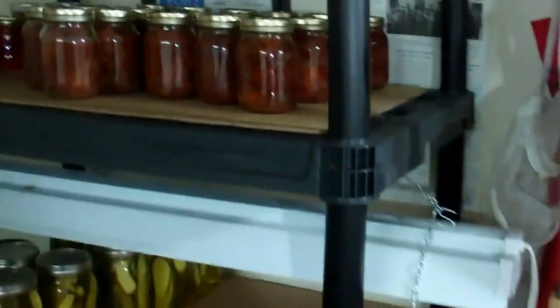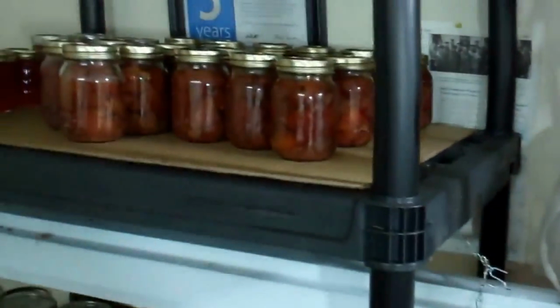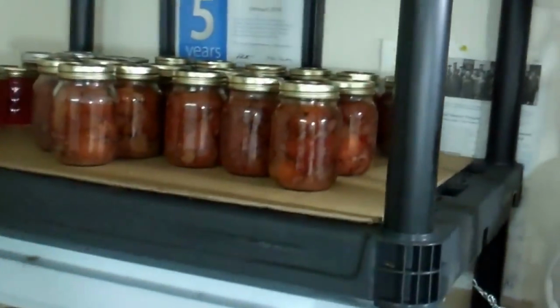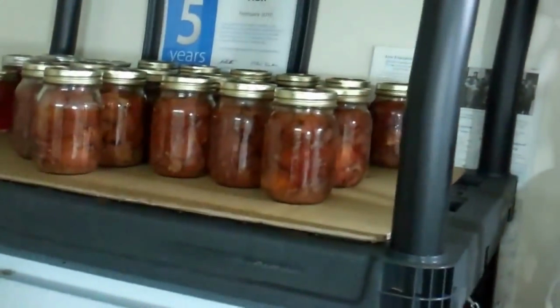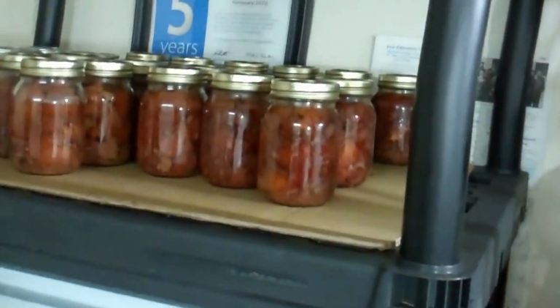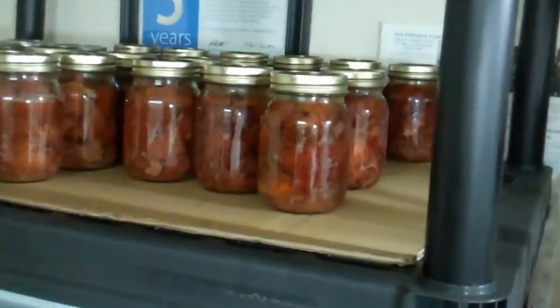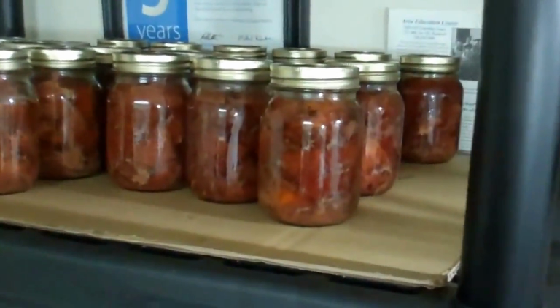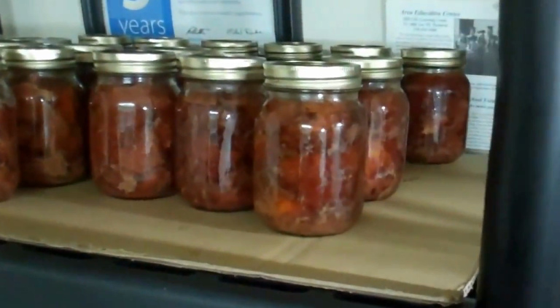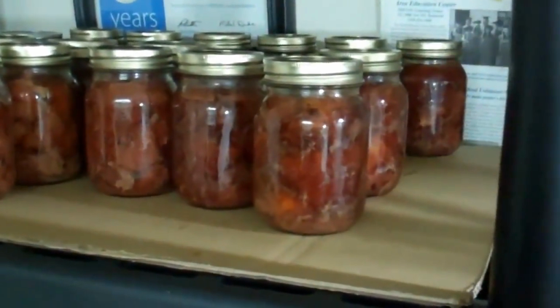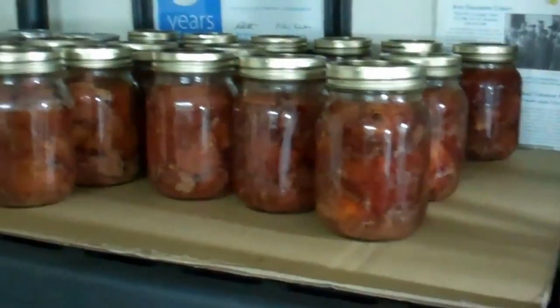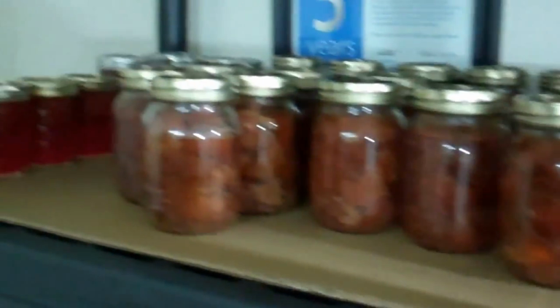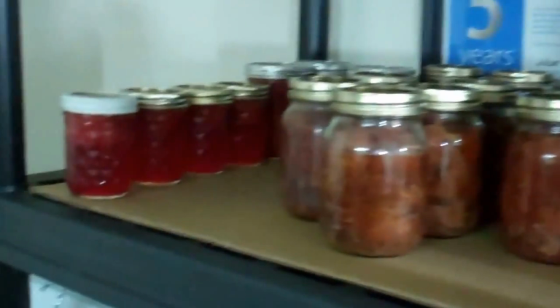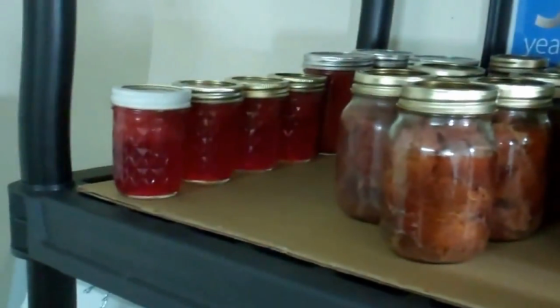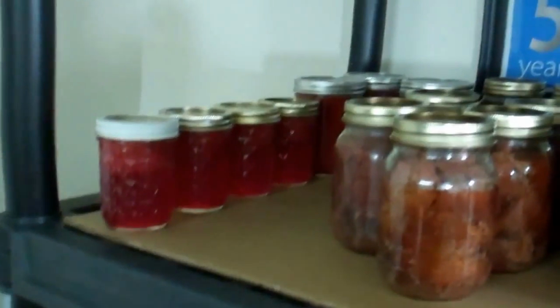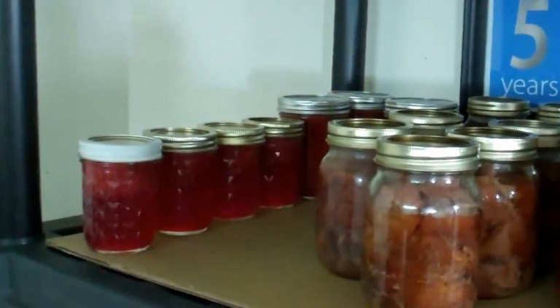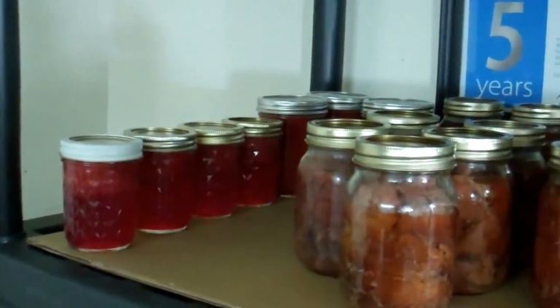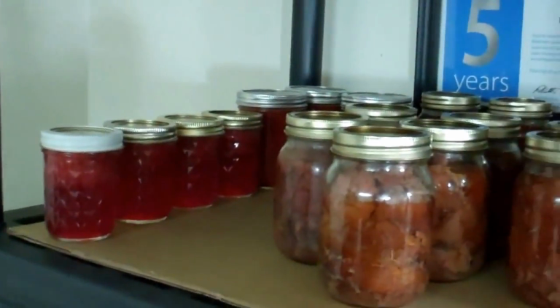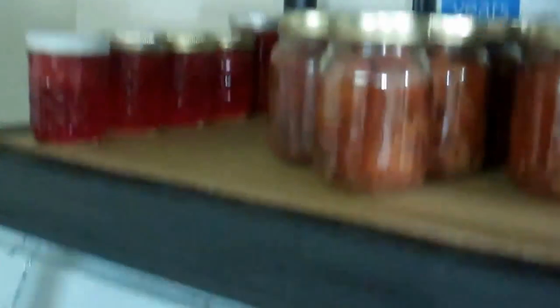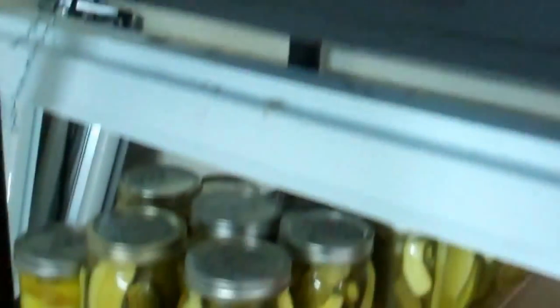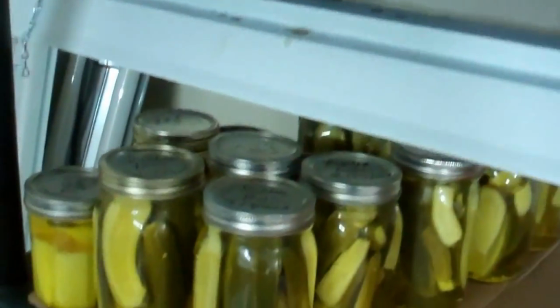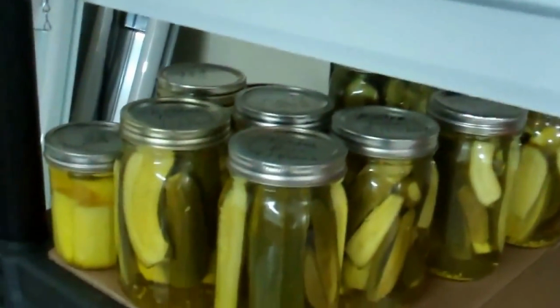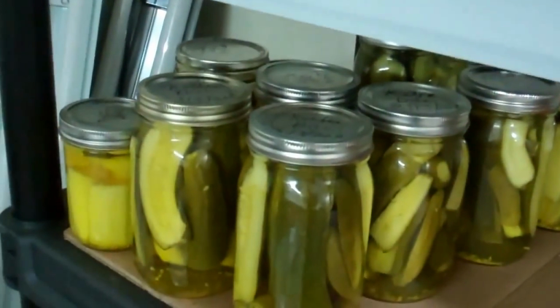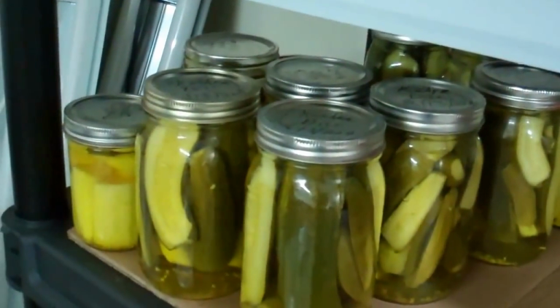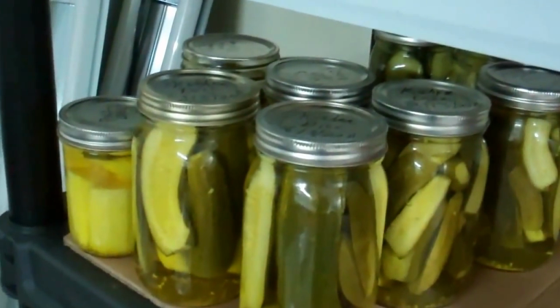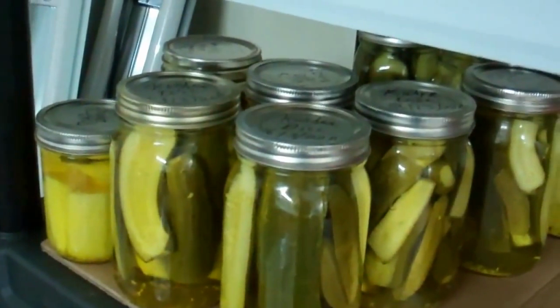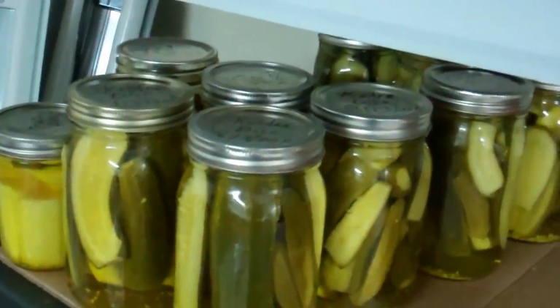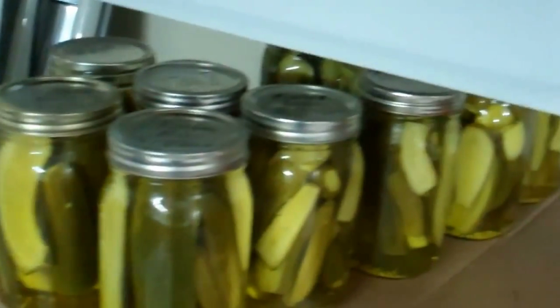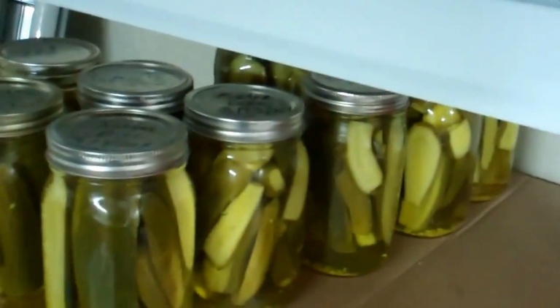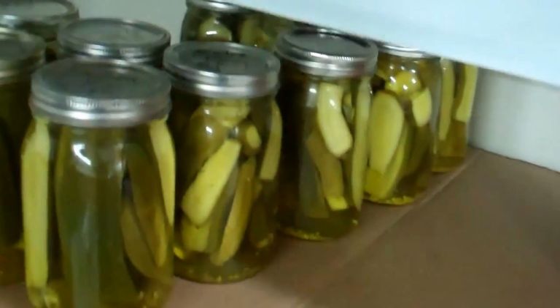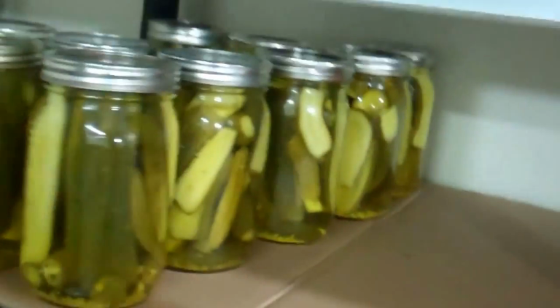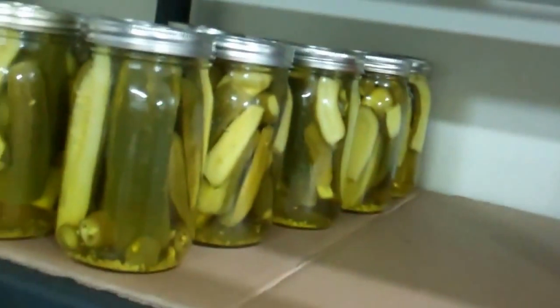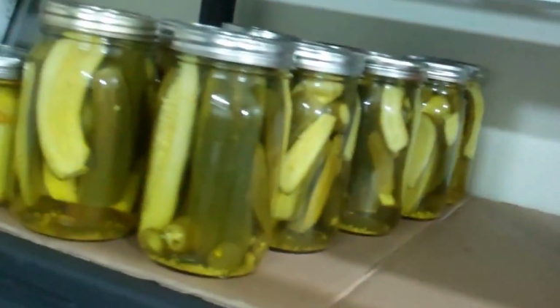A few things starting to get loaded up on the shelves here — jars up top, some jelly, homemade ketchup in the back, my nice beer, pickles. Getting a few of them done. I'm going to make a bunch more in the morning.